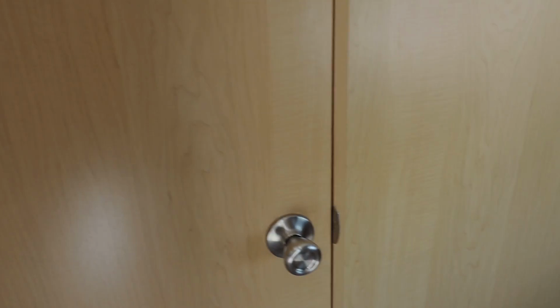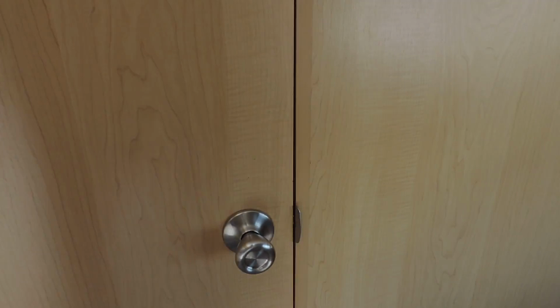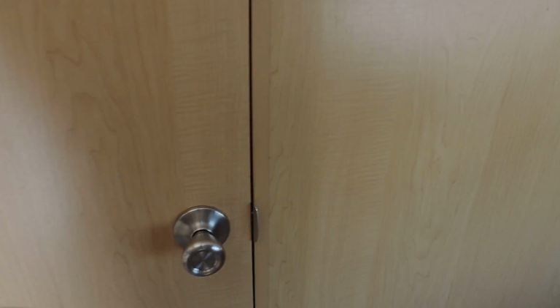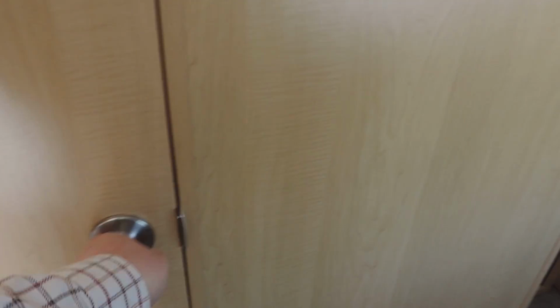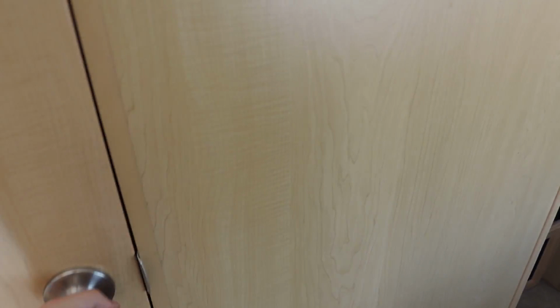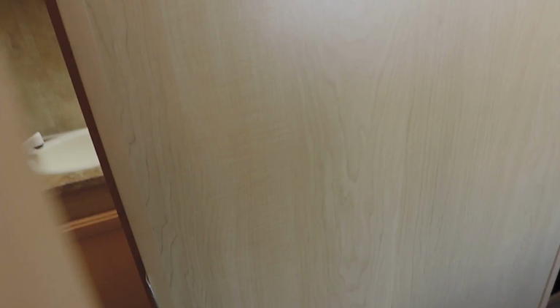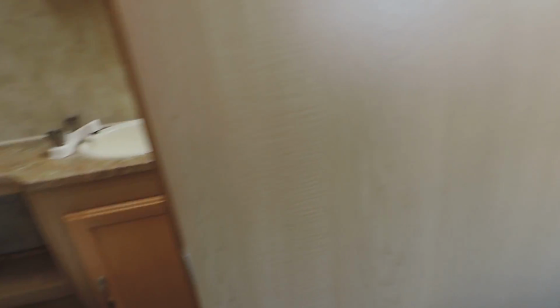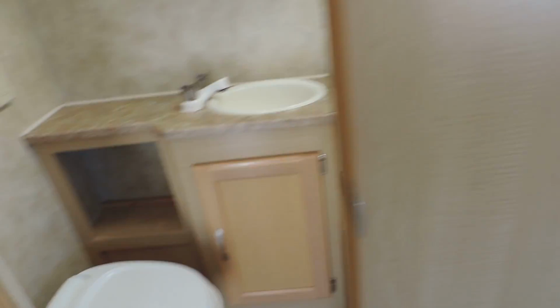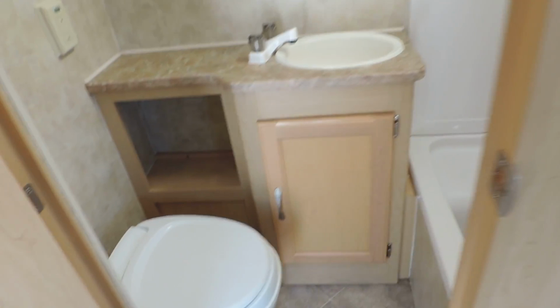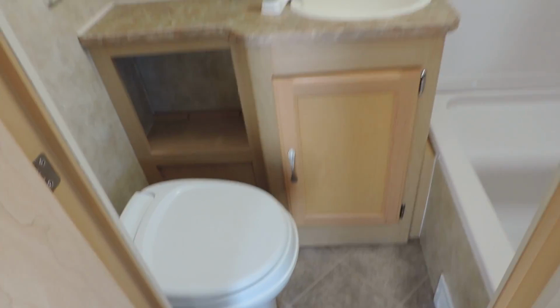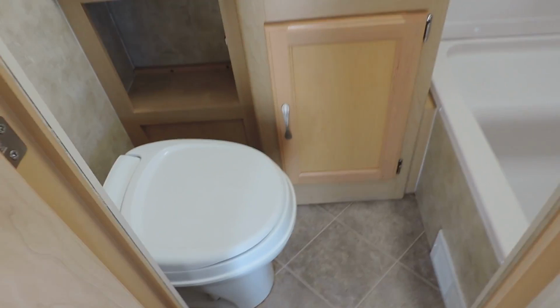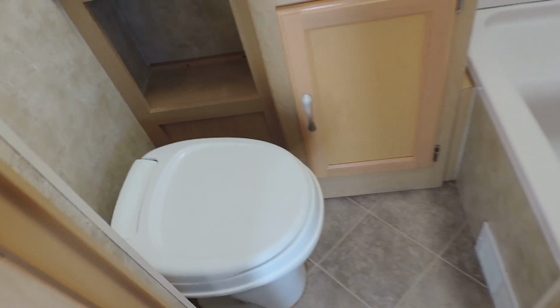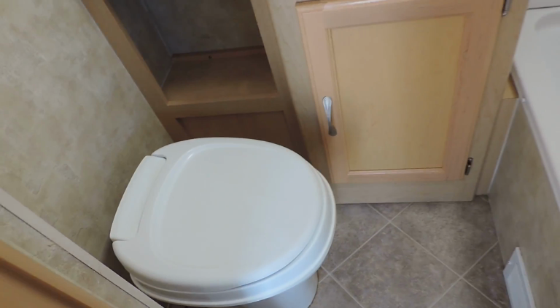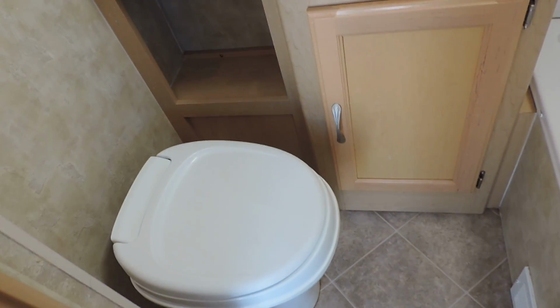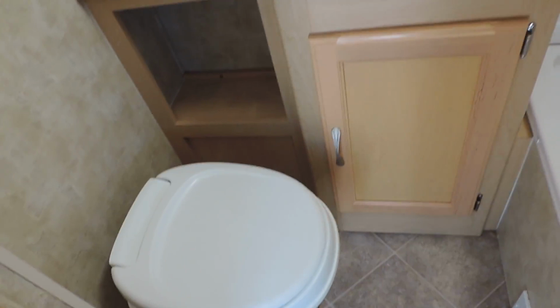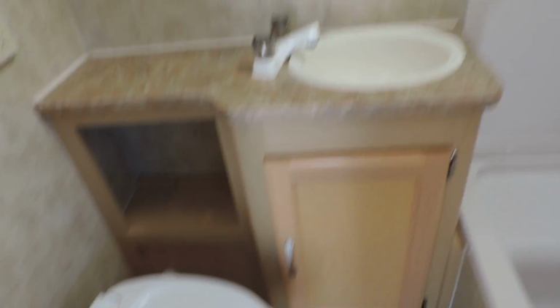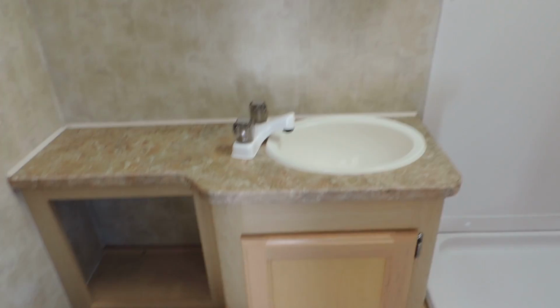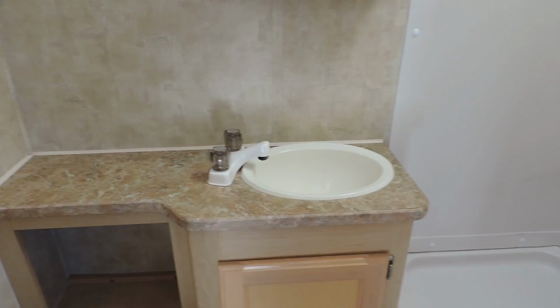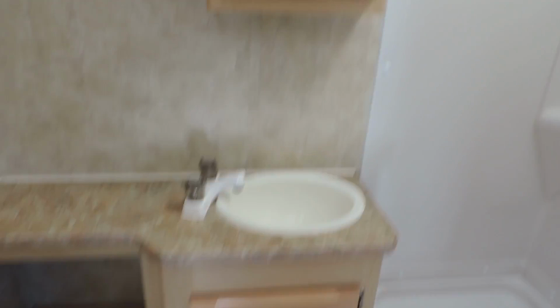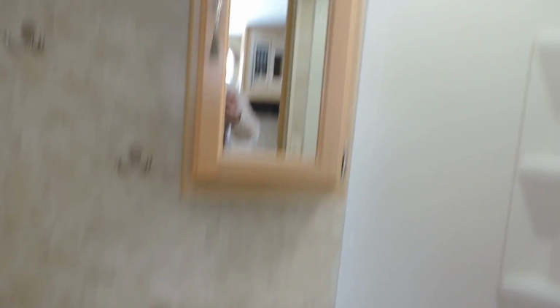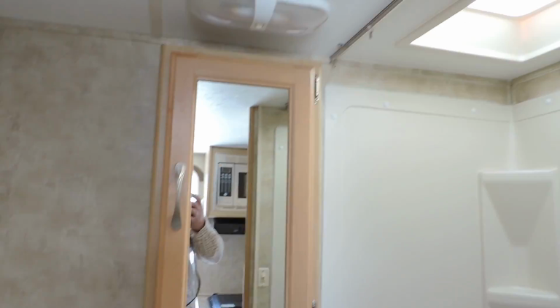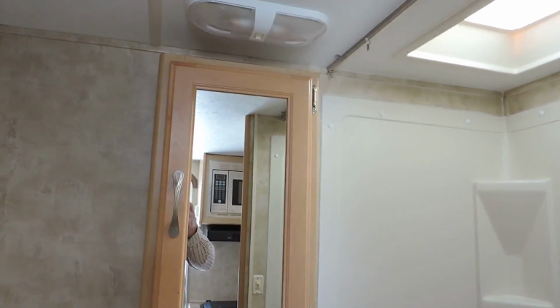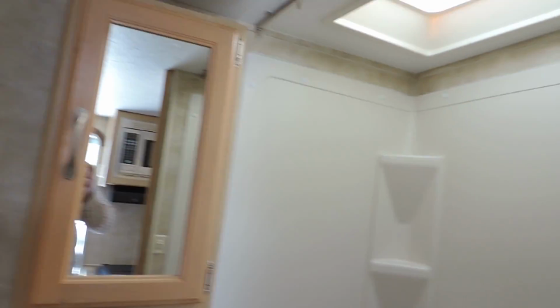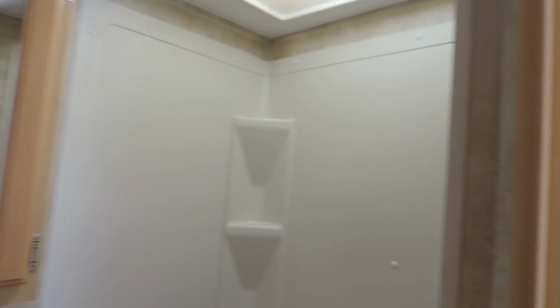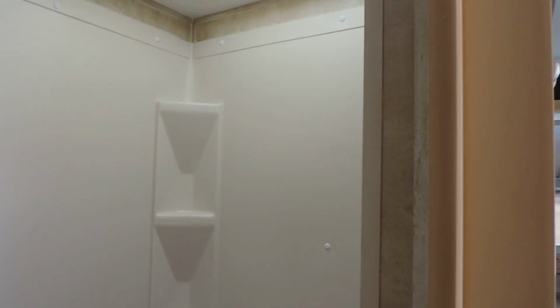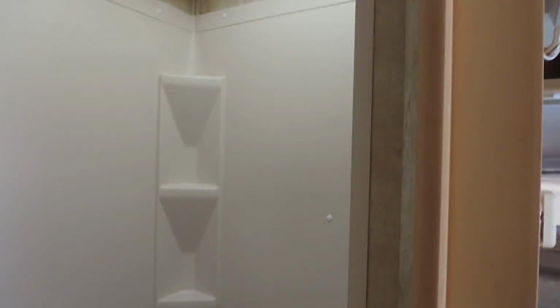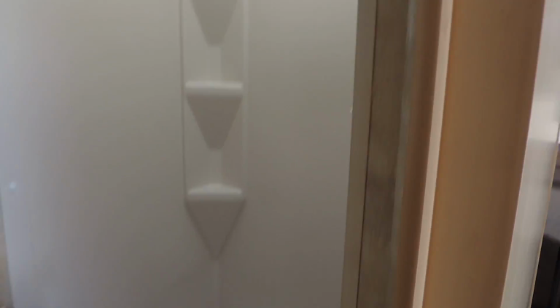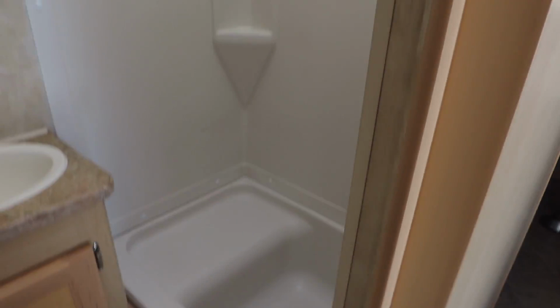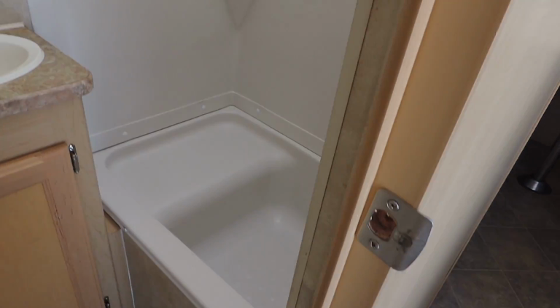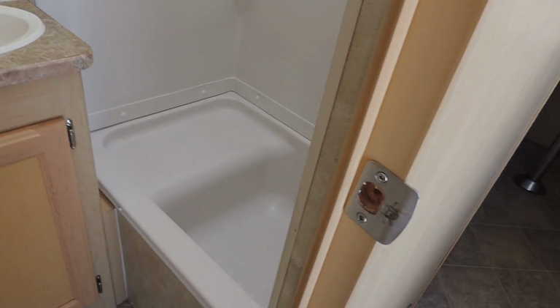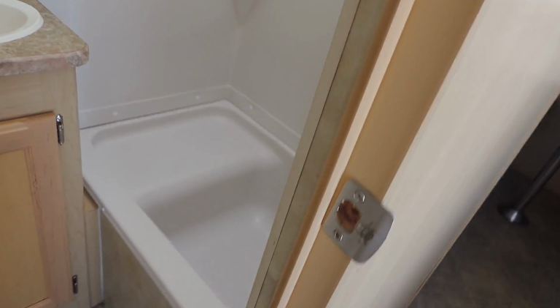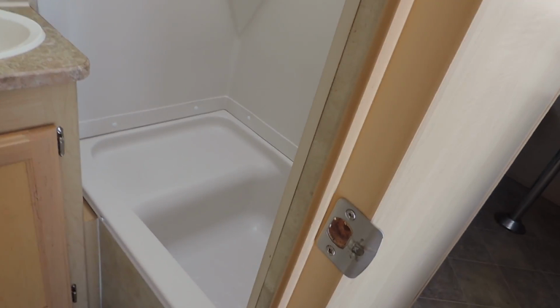To the left is the bathroom. Has a nice stool, cabinet, sink, medicine cabinet, and a nice corner shower.